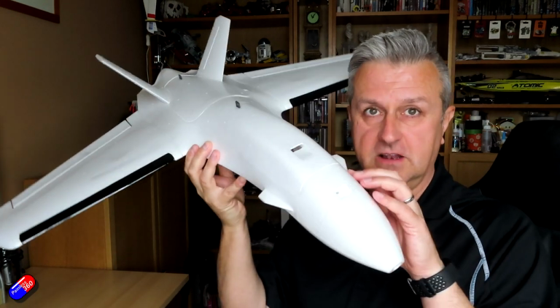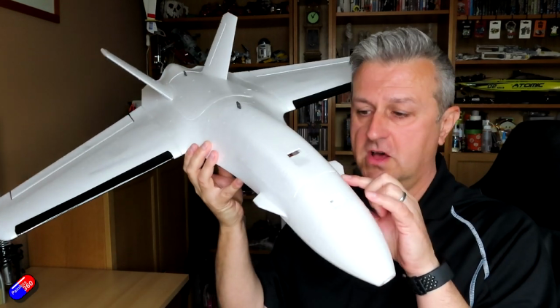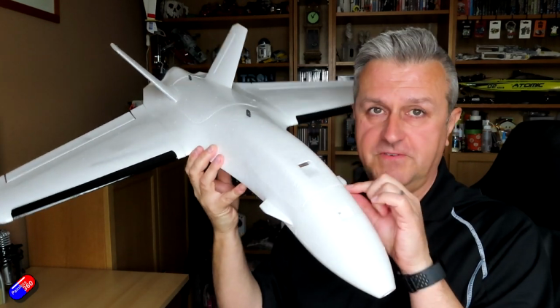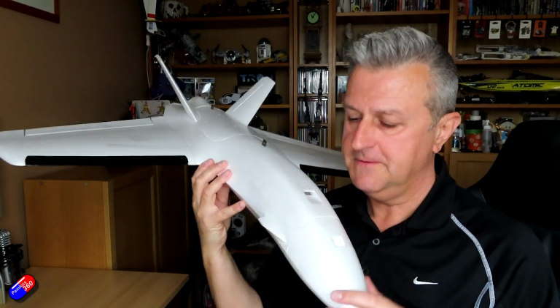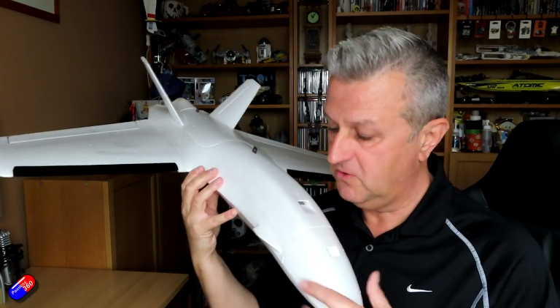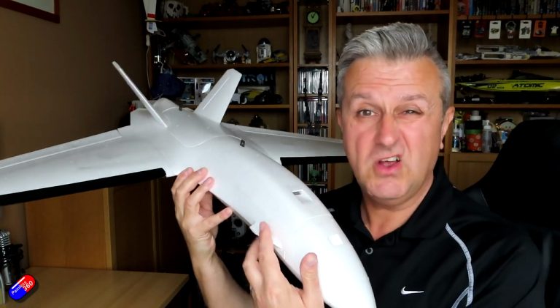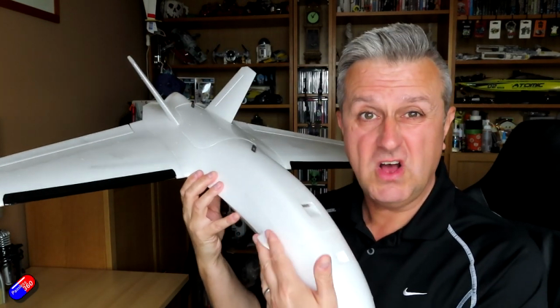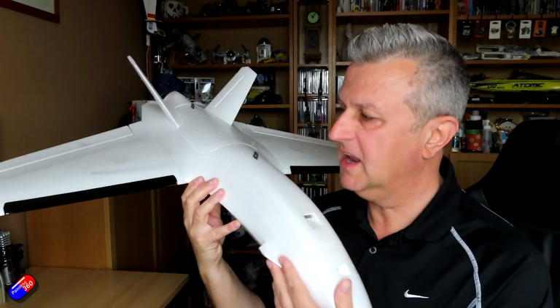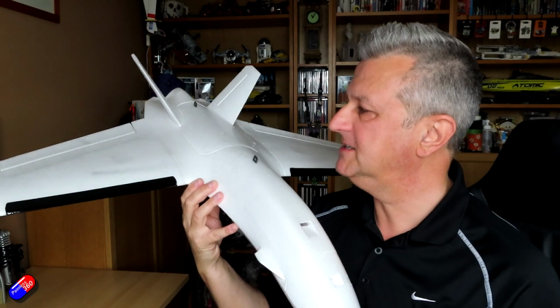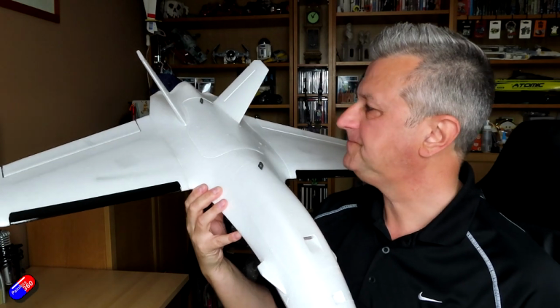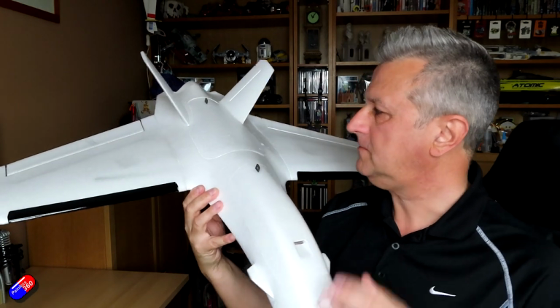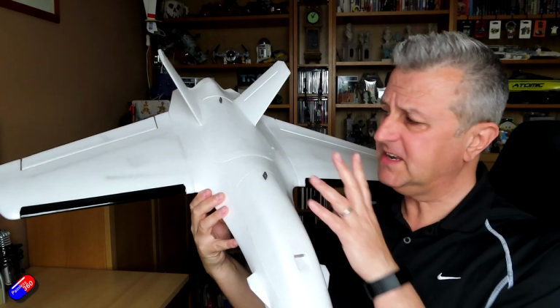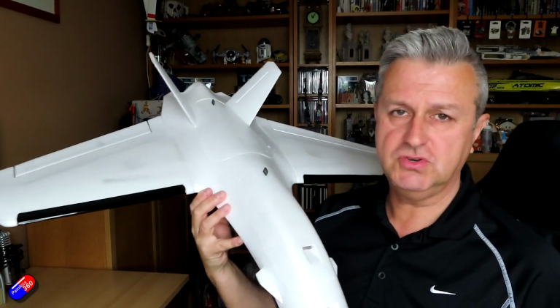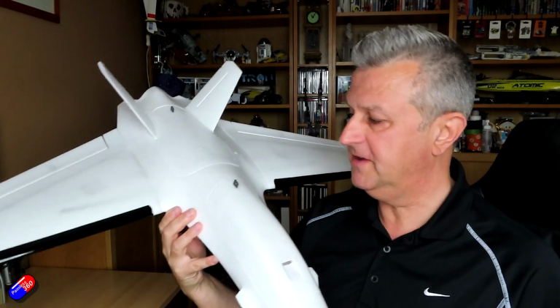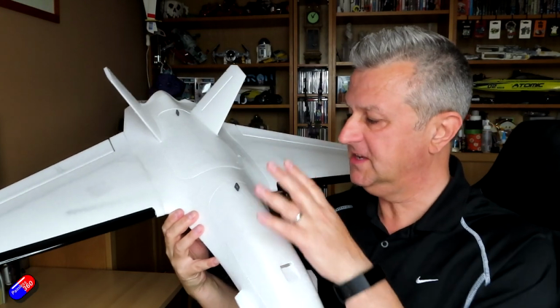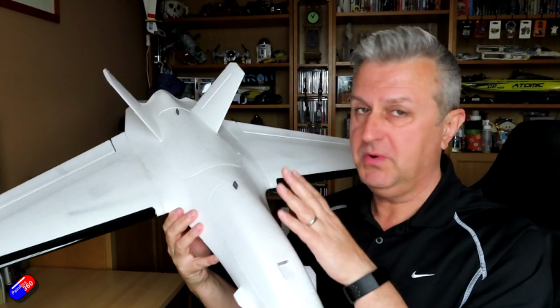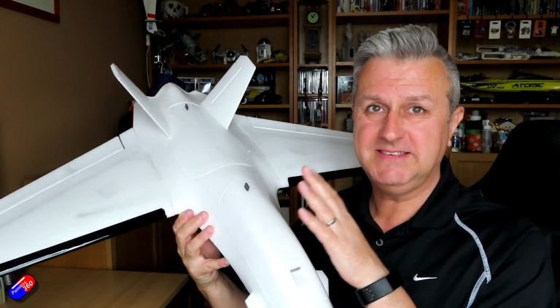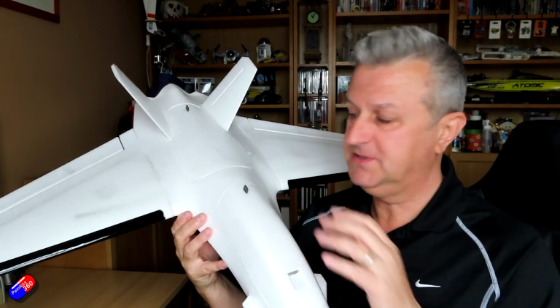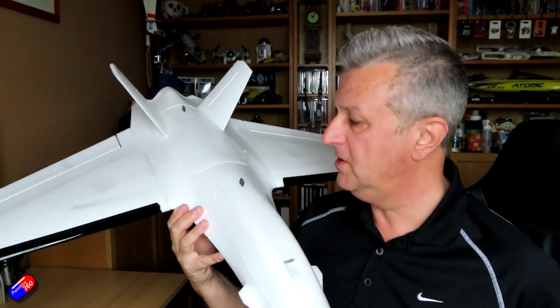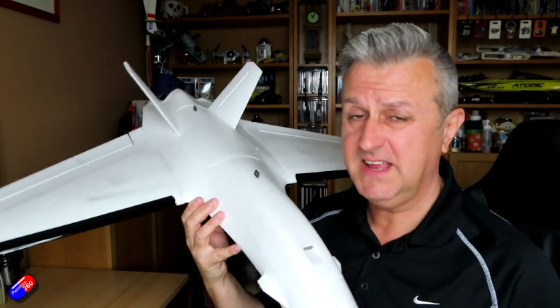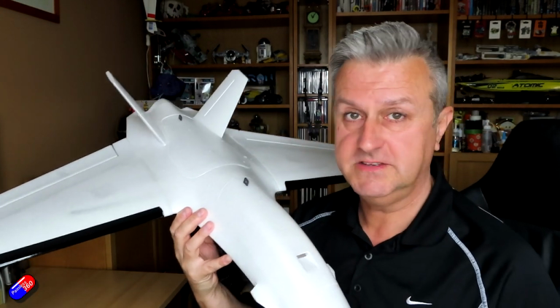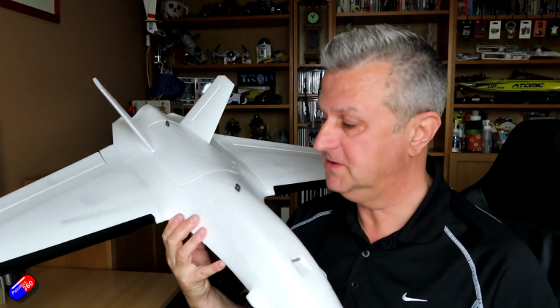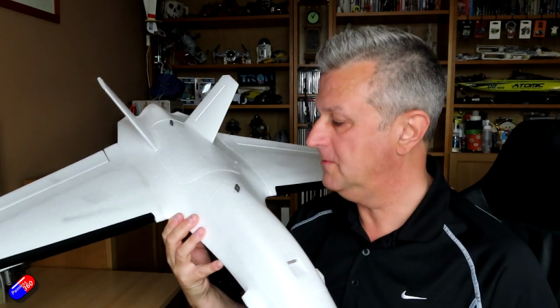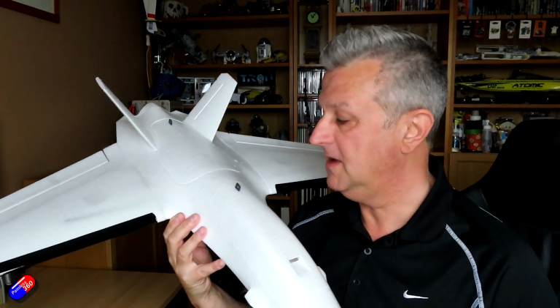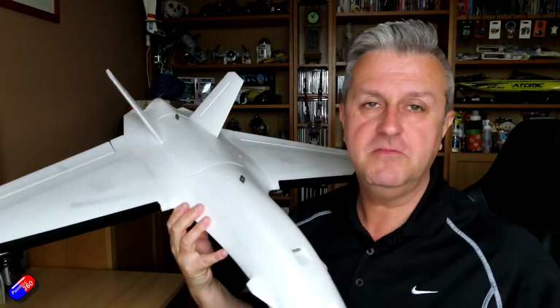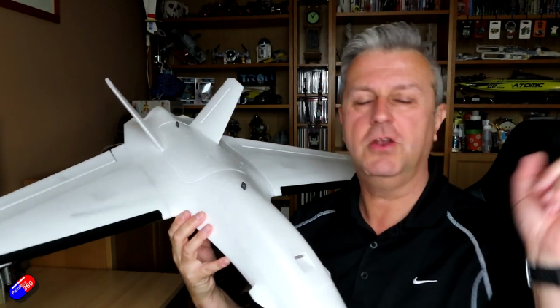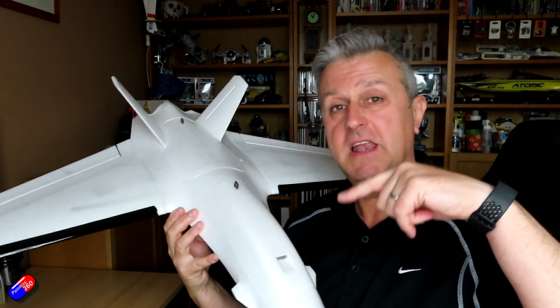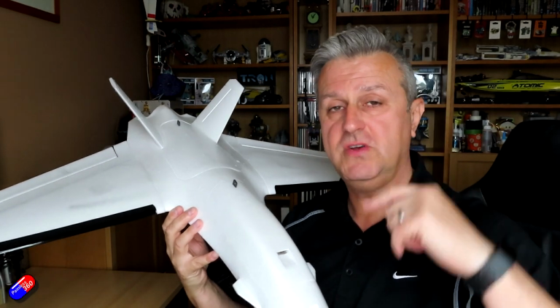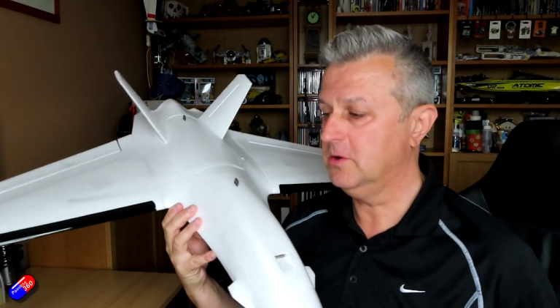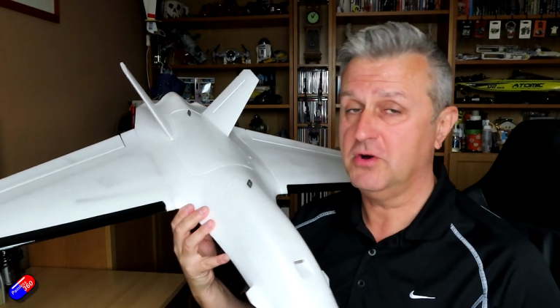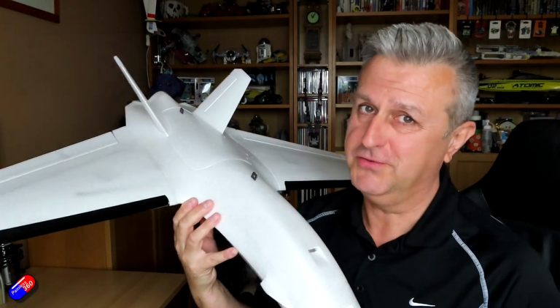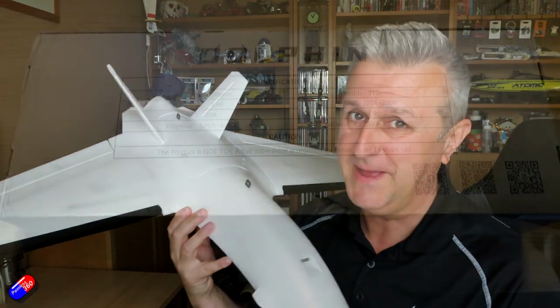It has the little canards at the front — unfortunately they are not articulated. Standard two control surfaces, but it has absolutely ridiculous amounts of room. Anyway, none of me banging on, let me show you how it comes in the box and go through the specs.